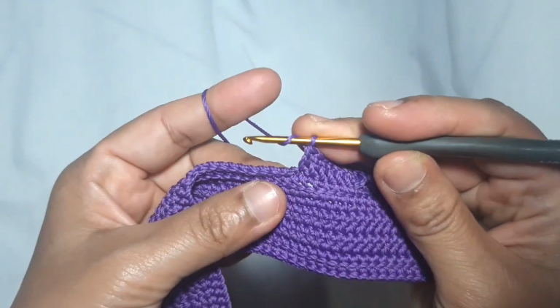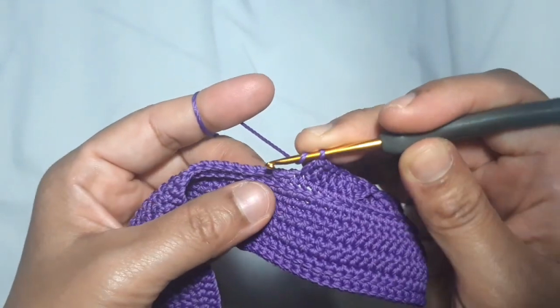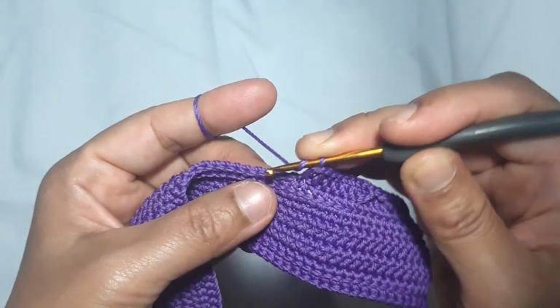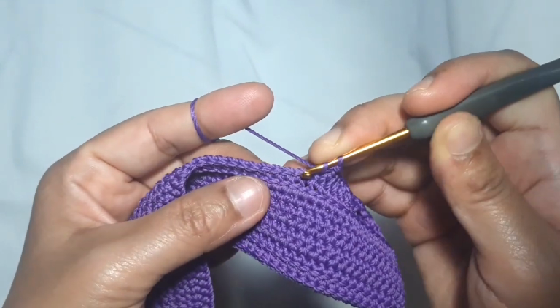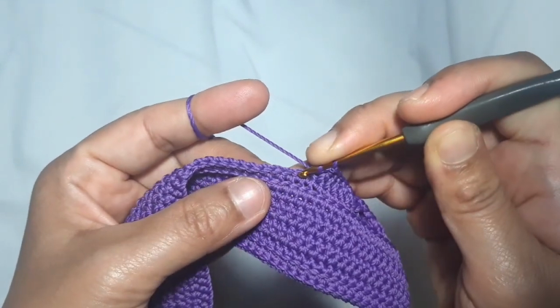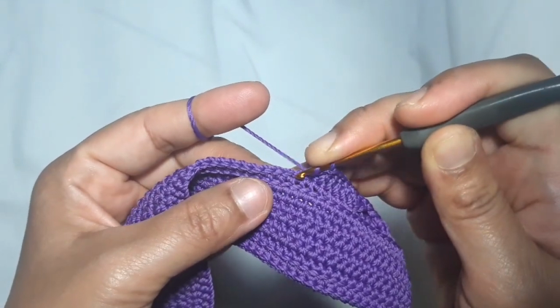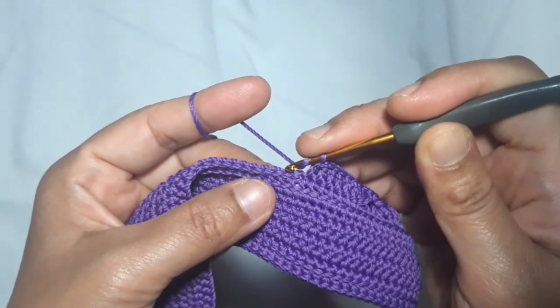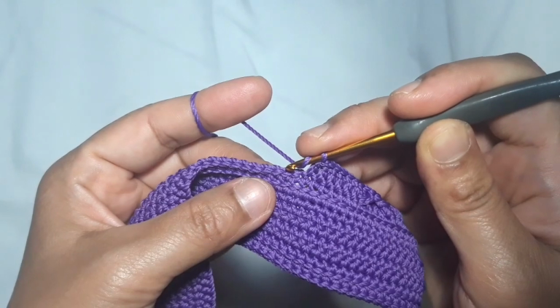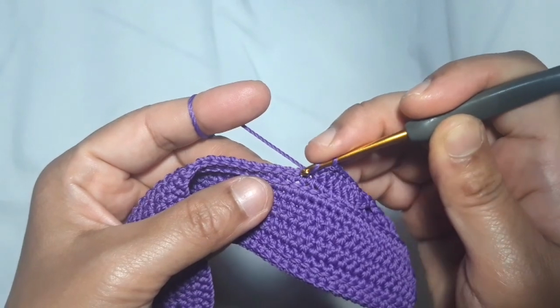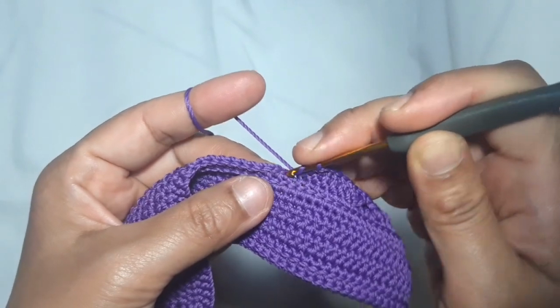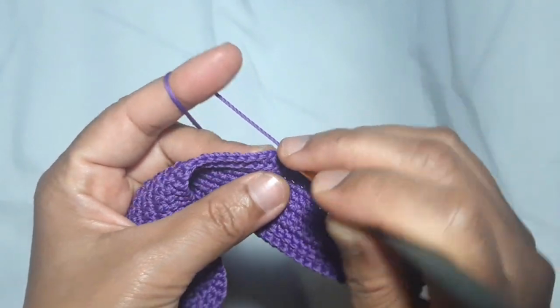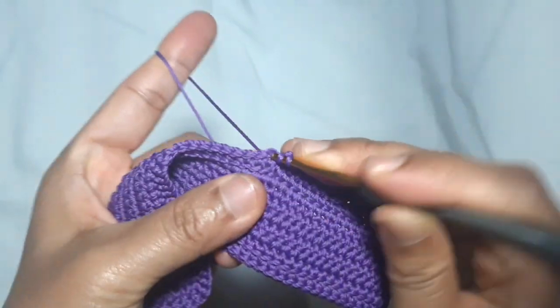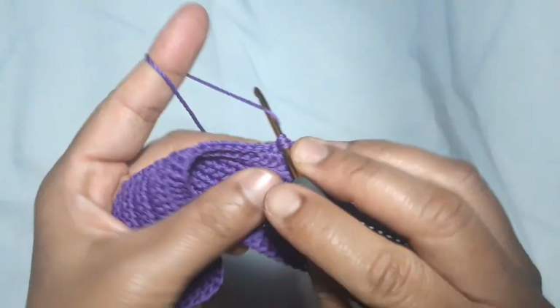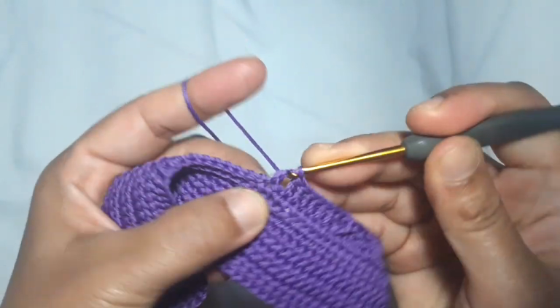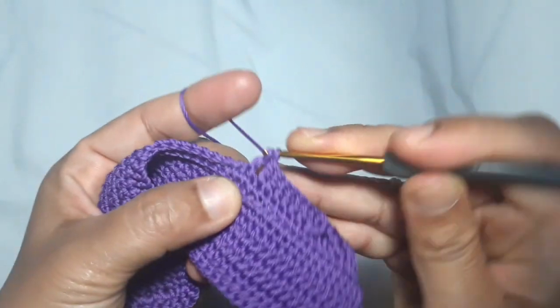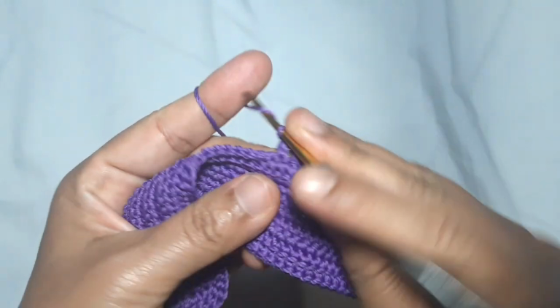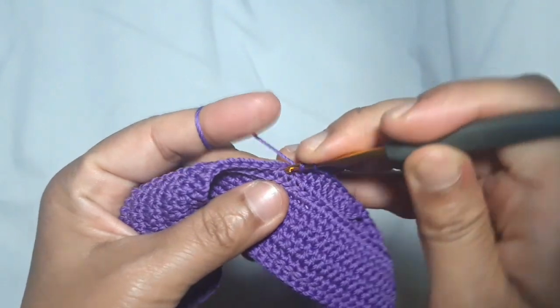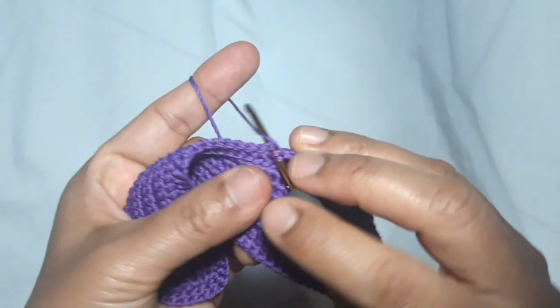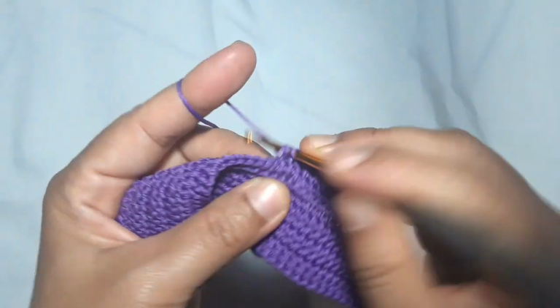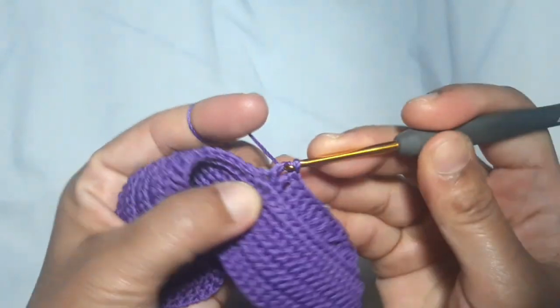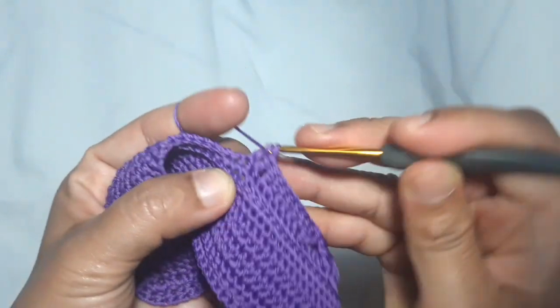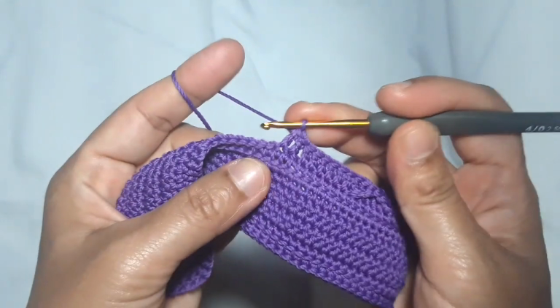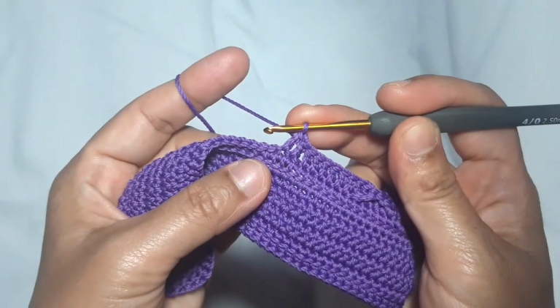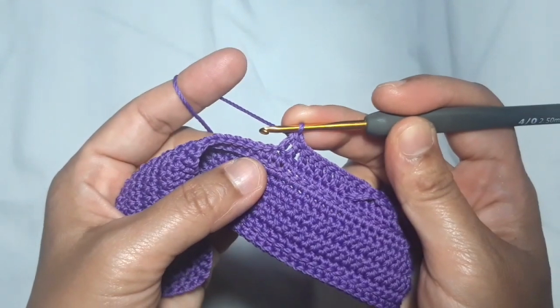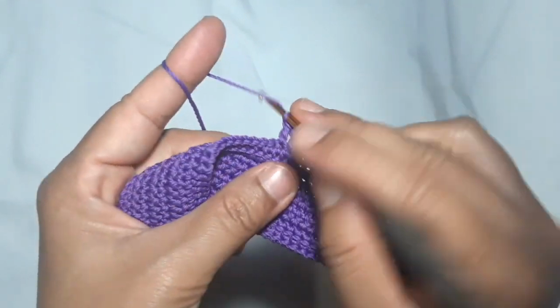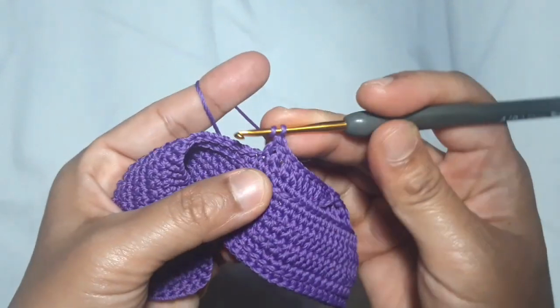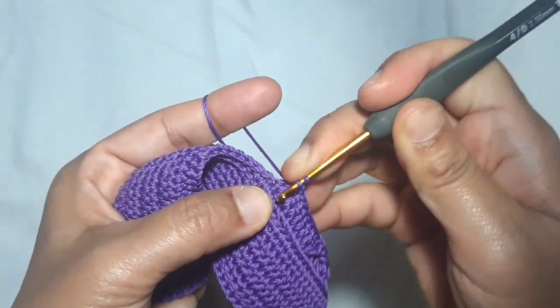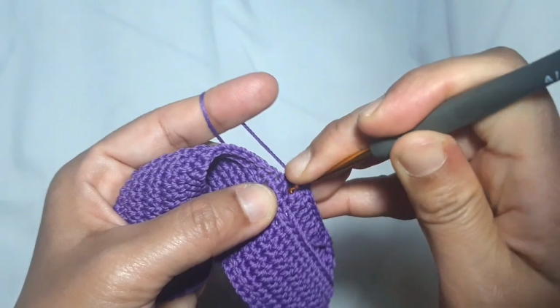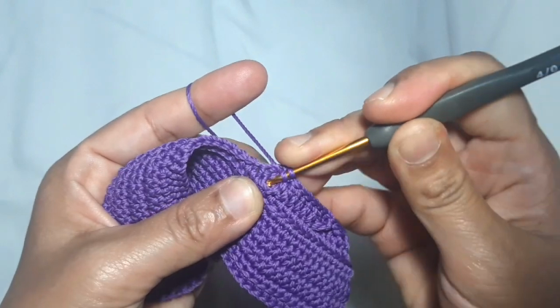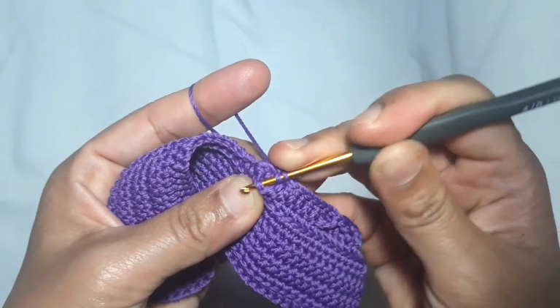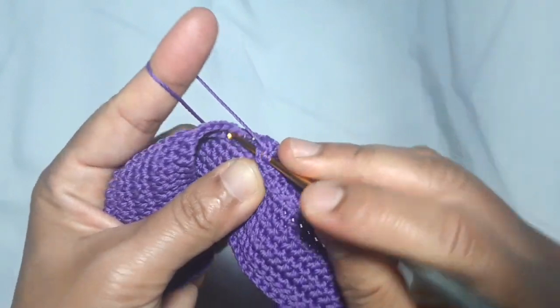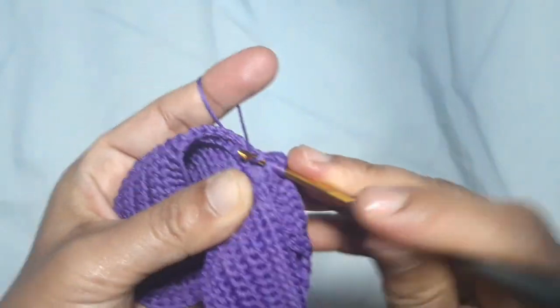Make the lower part of the cross pattern: skip 1 stitch, make 1 double crochet in each of the next 2 stitches (1 and 2), then make 1 double crochet in the next 2 stitches and 1 more double crochet in the skip stitch.